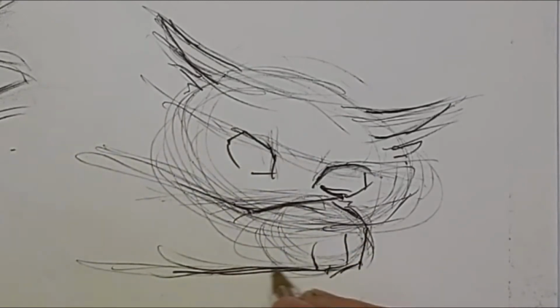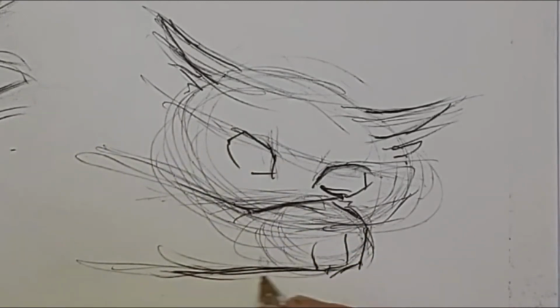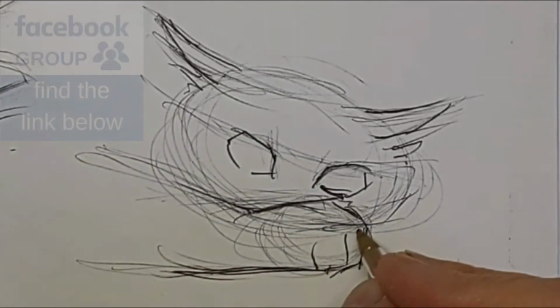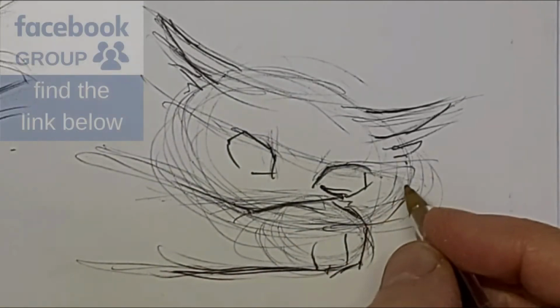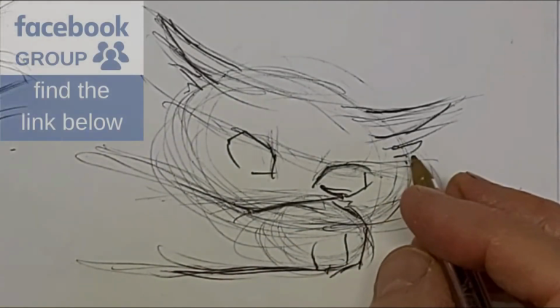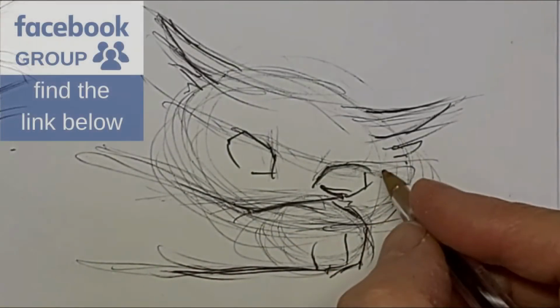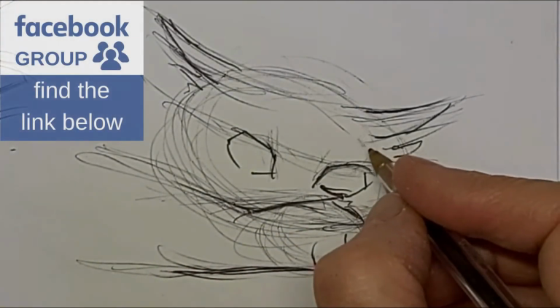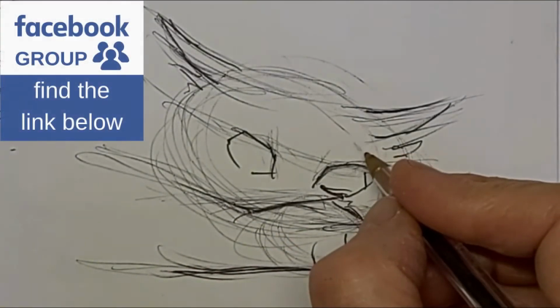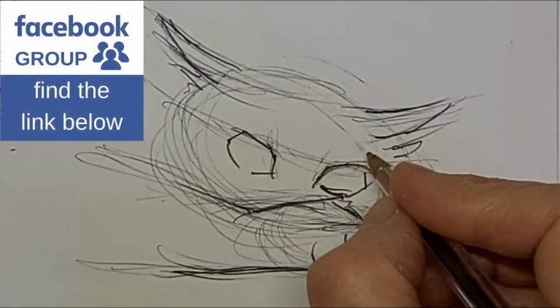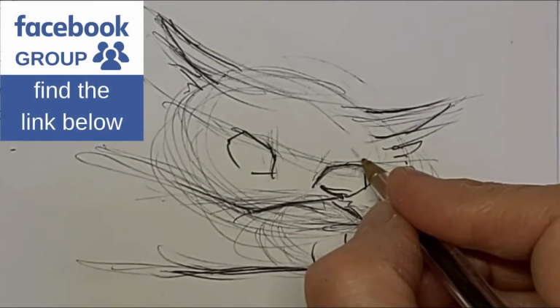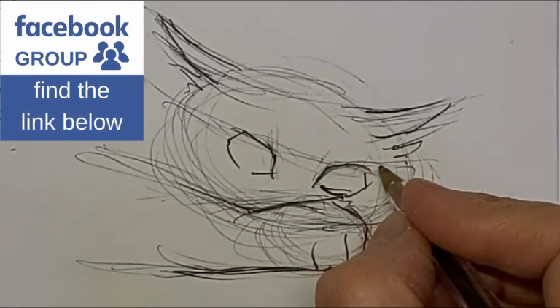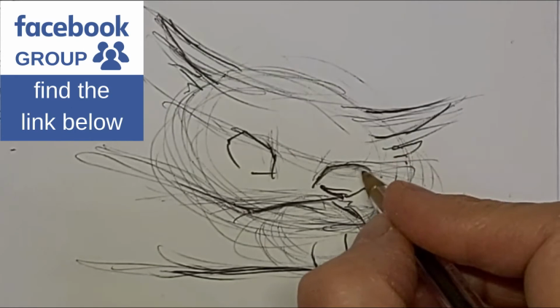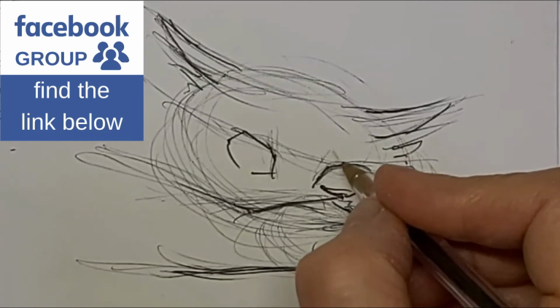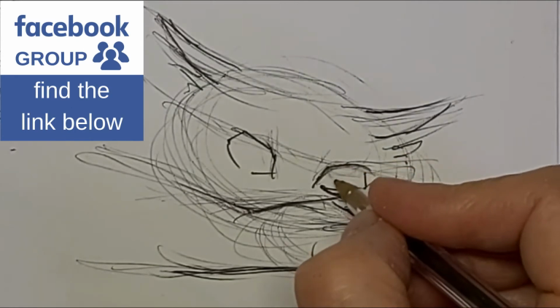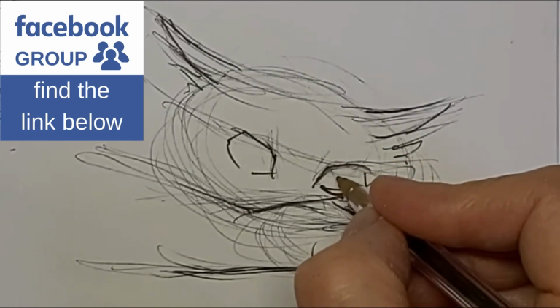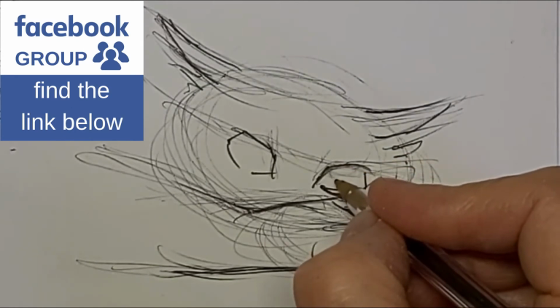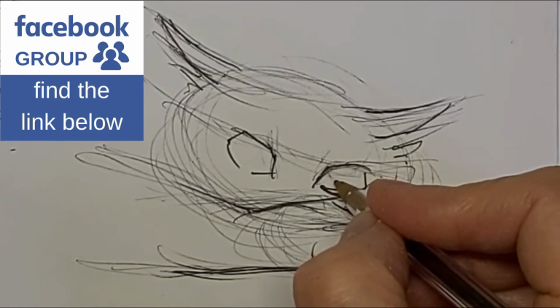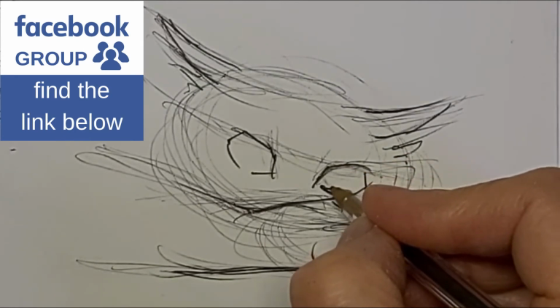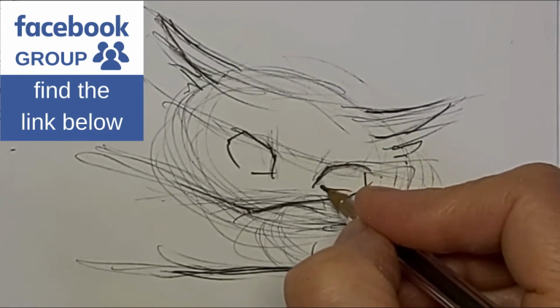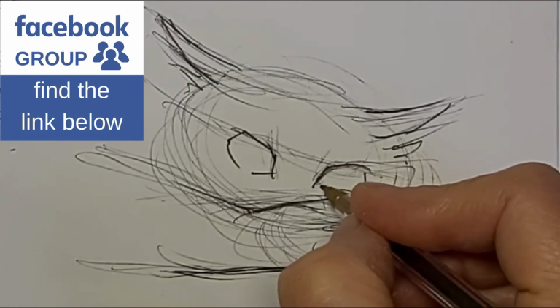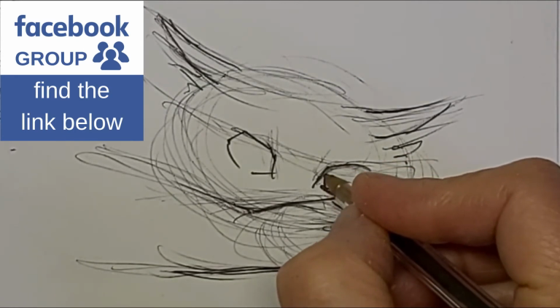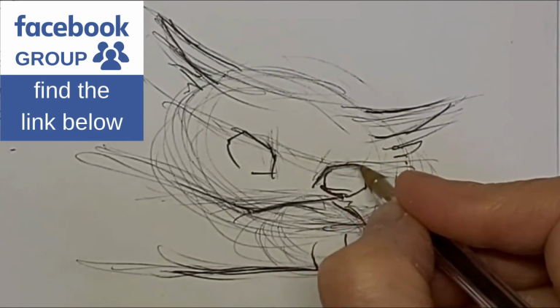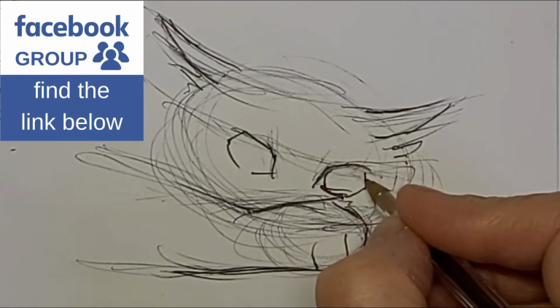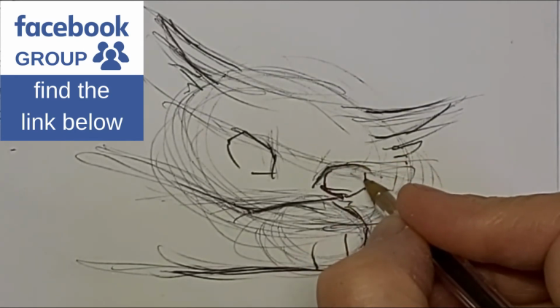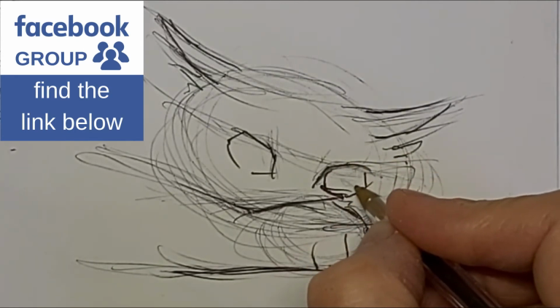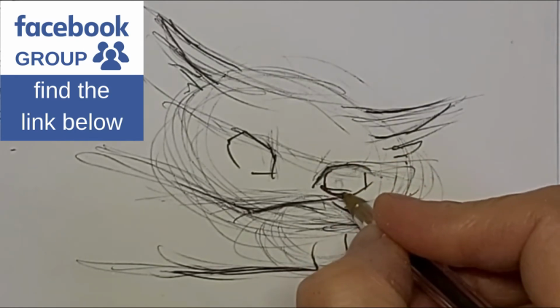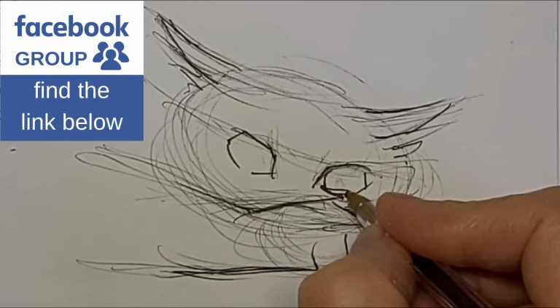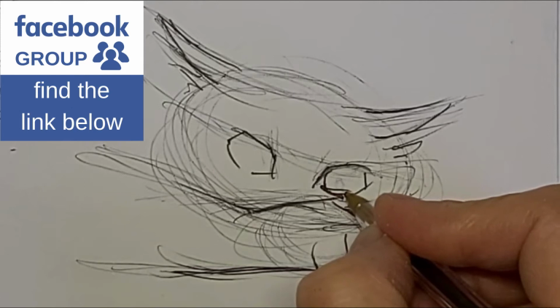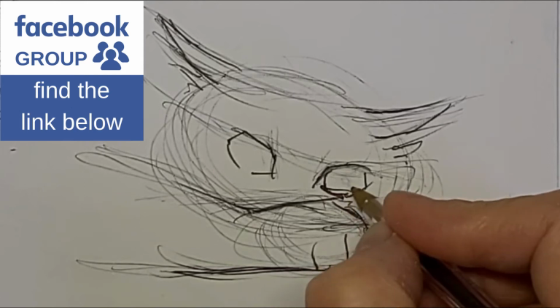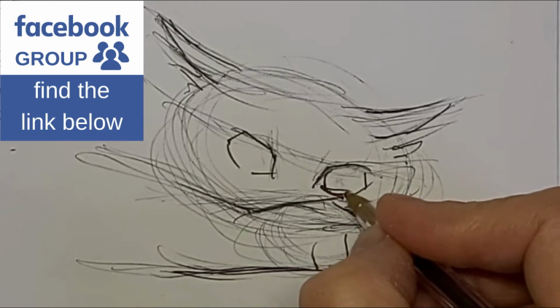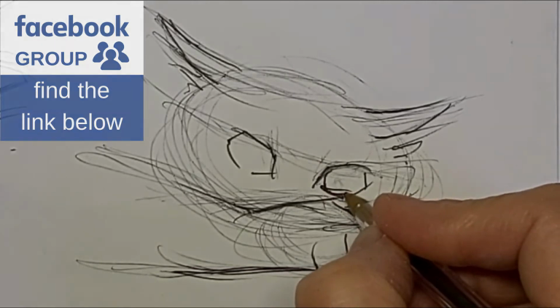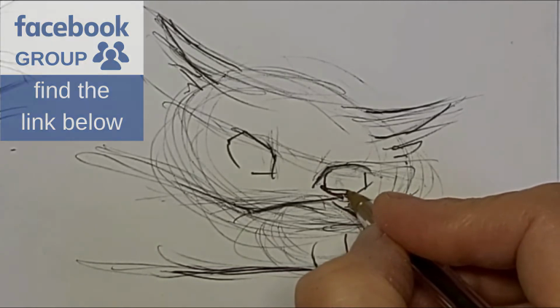We do have a Facebook group and you will find the link for that group in the video description below. We'd love to have you join if you really are serious about drawing cats.